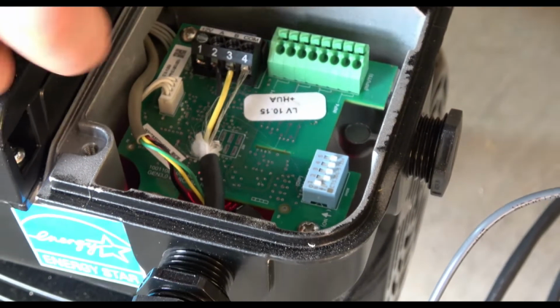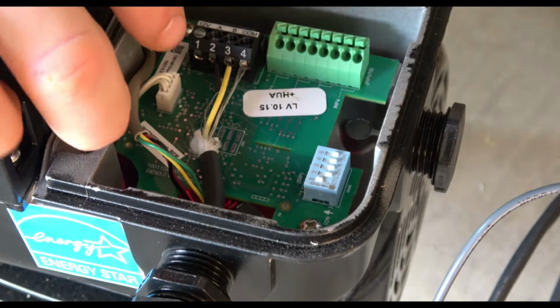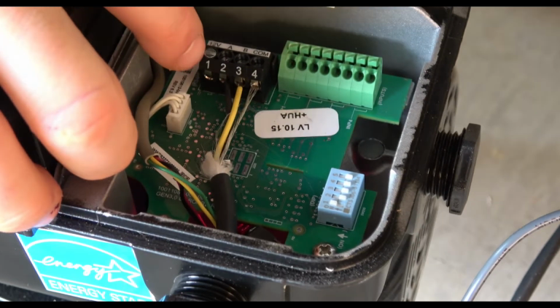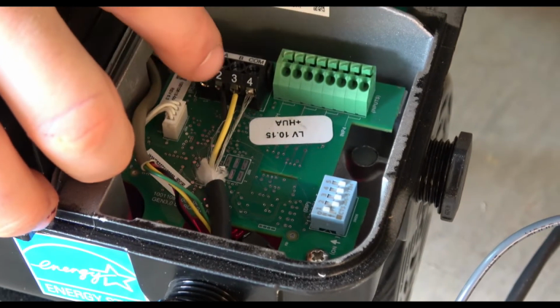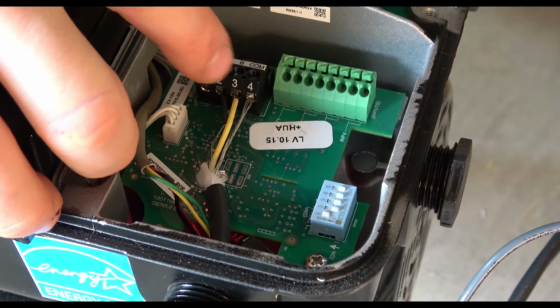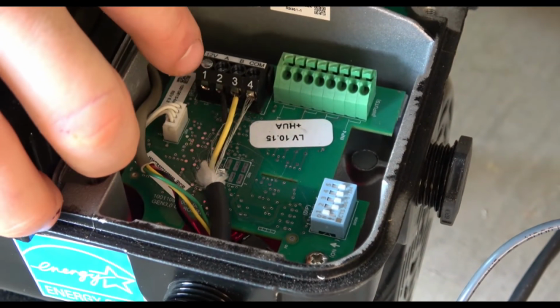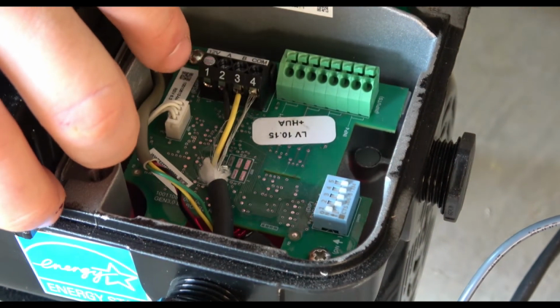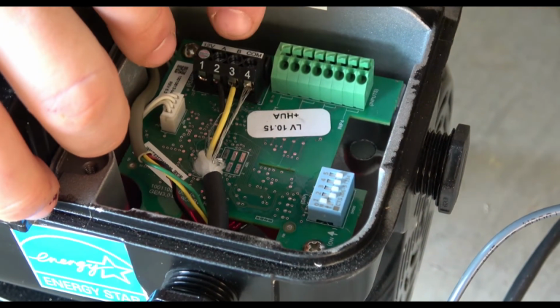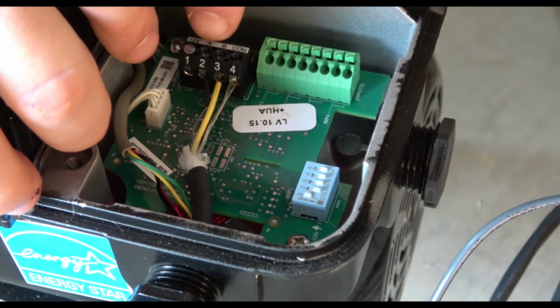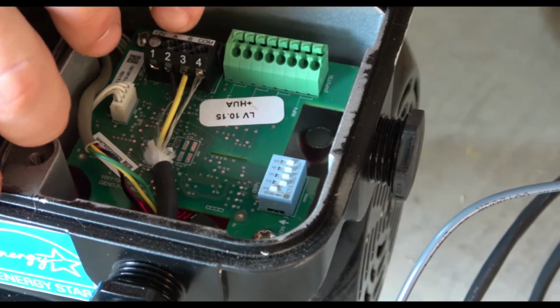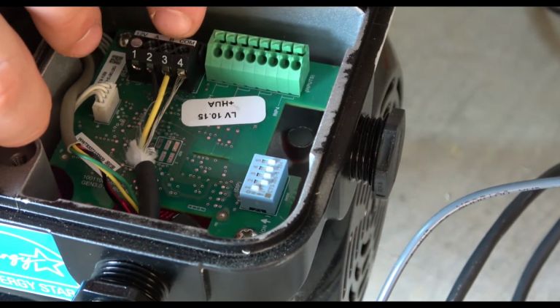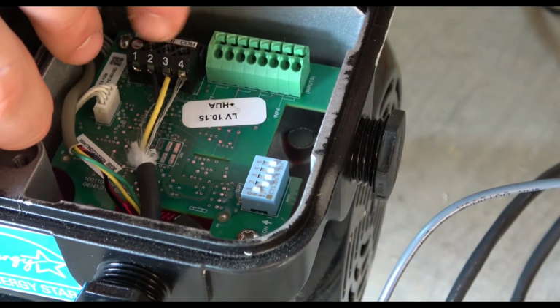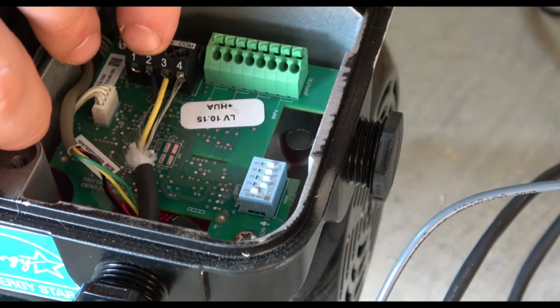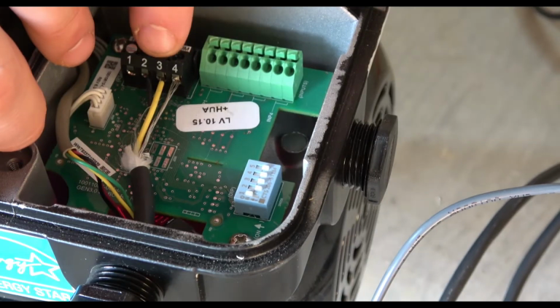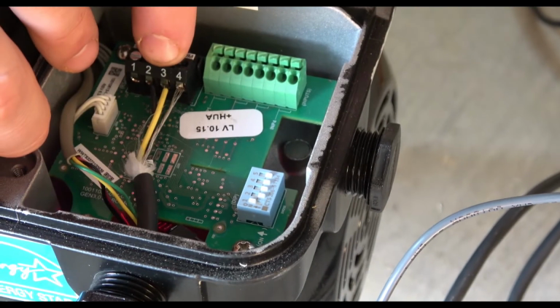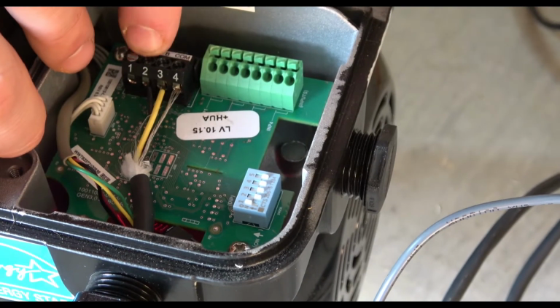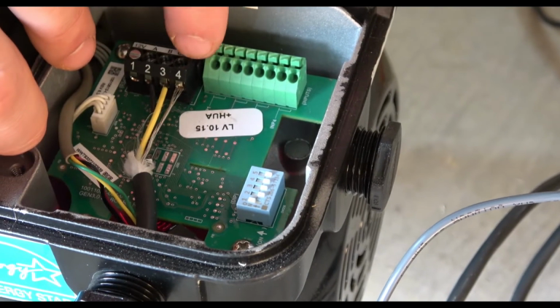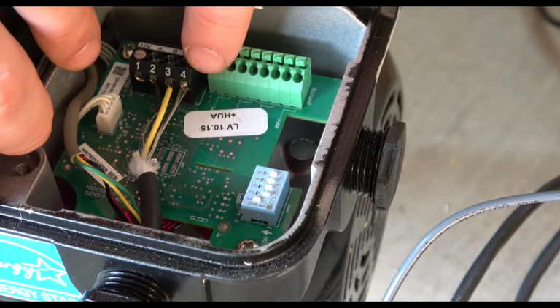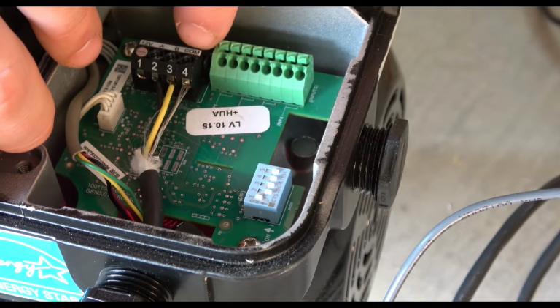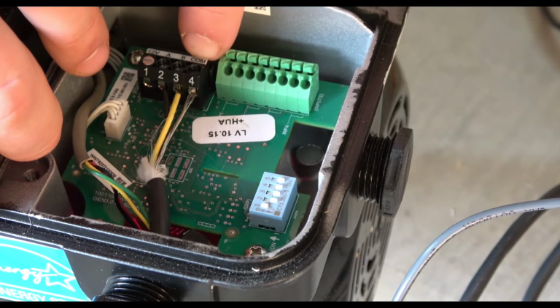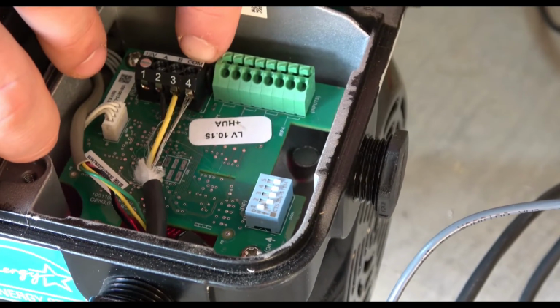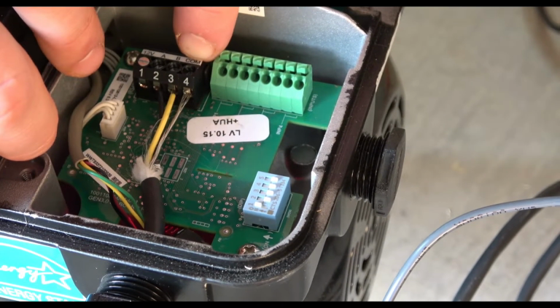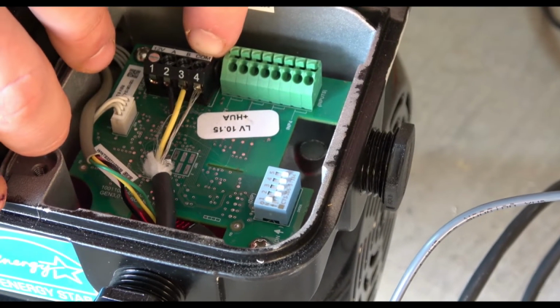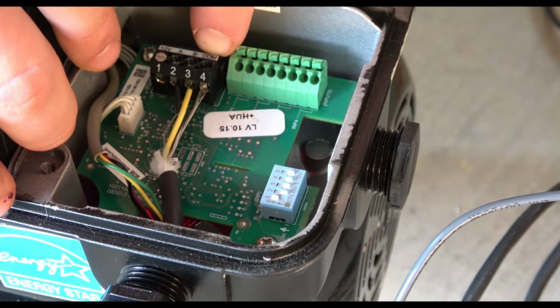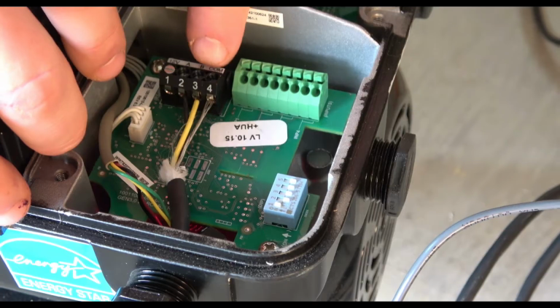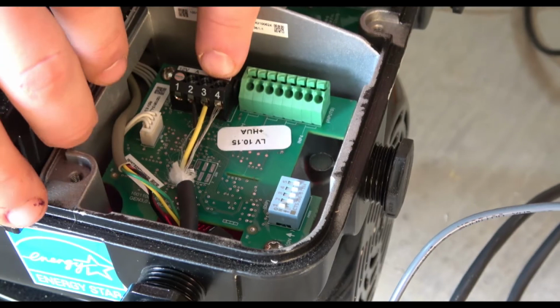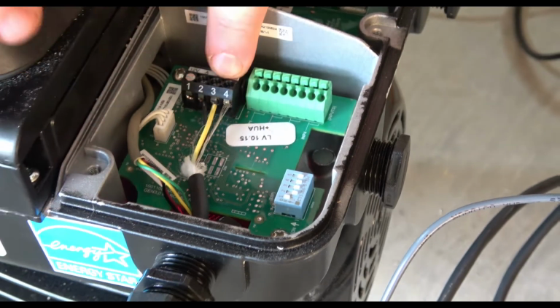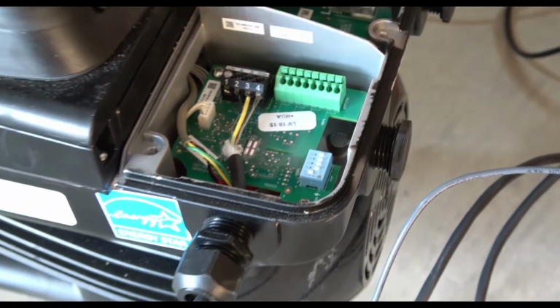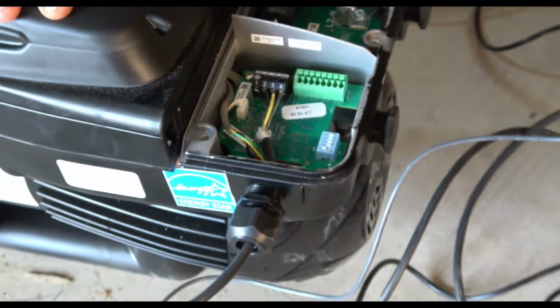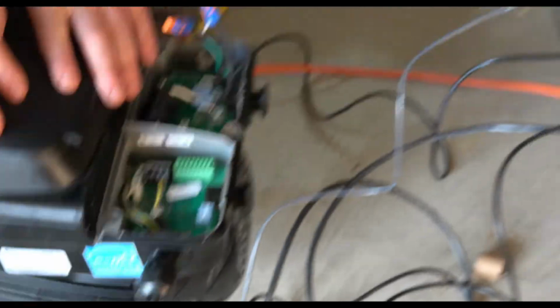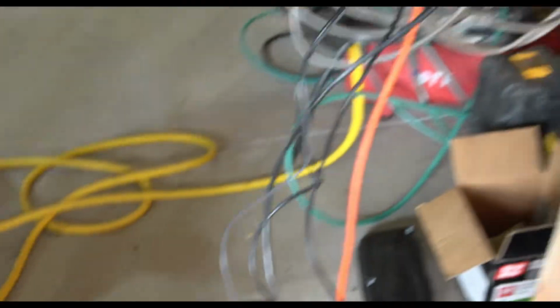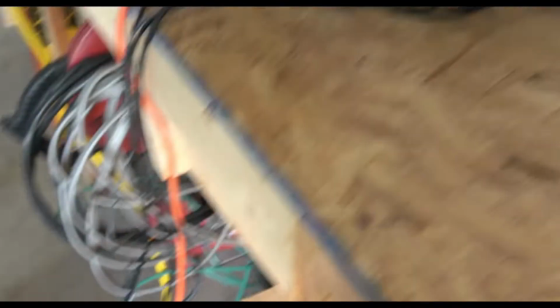You can see we've got pins one, two, three, and four. We're going to tie two and three to the black and yellow wires, and then the bare wire we're going to tie to four. Now if we come back up to the Omni itself, we're going to show you where it ties in.